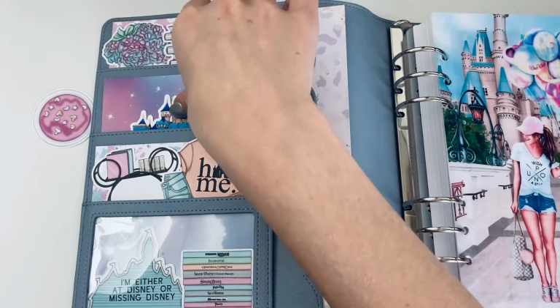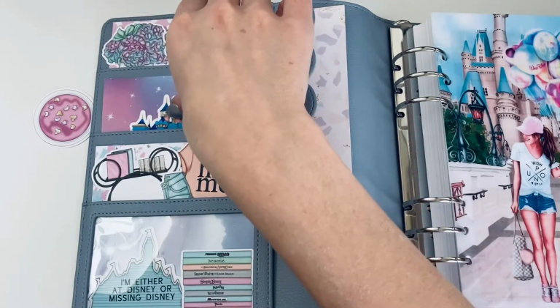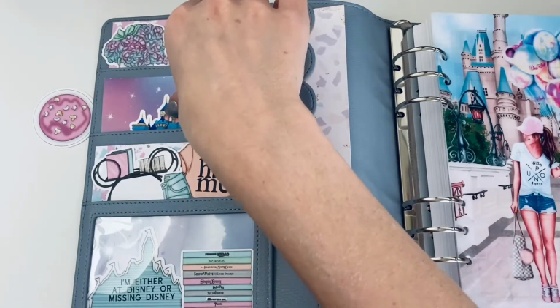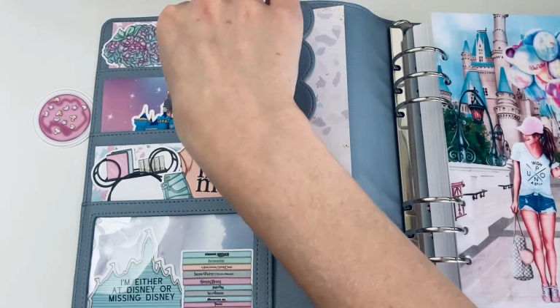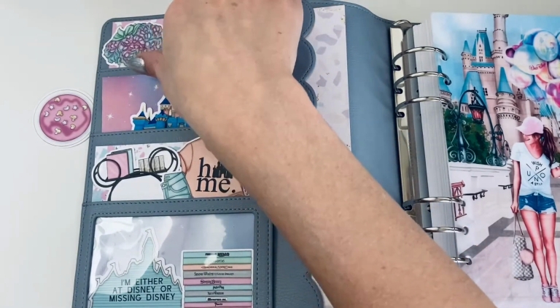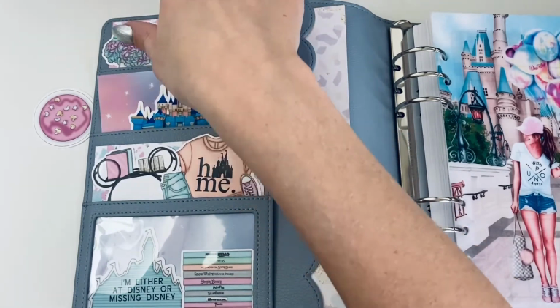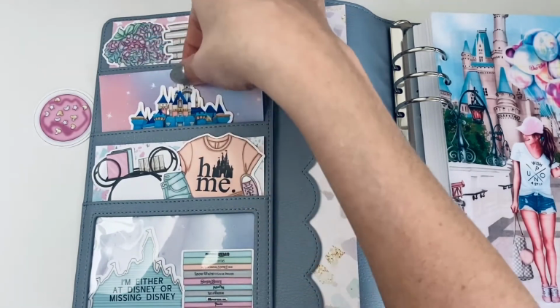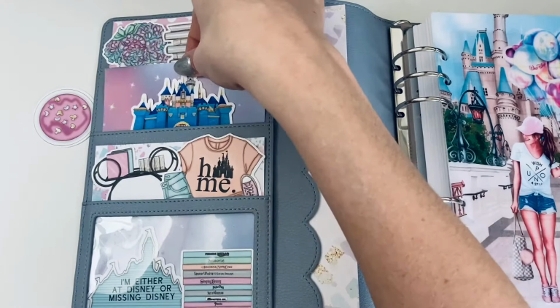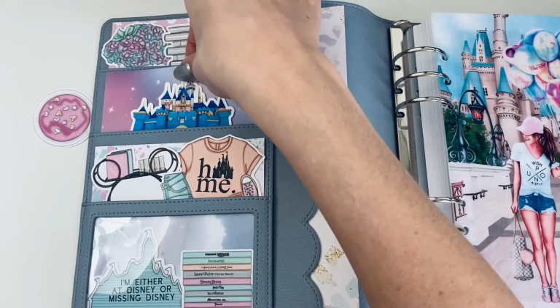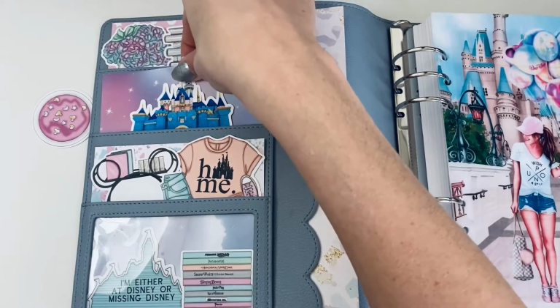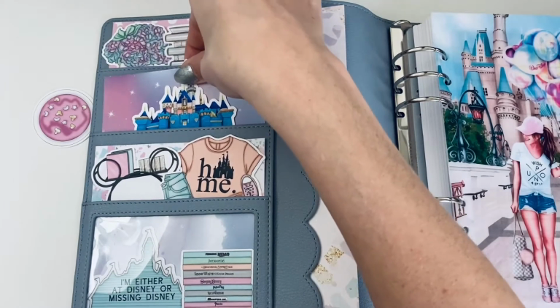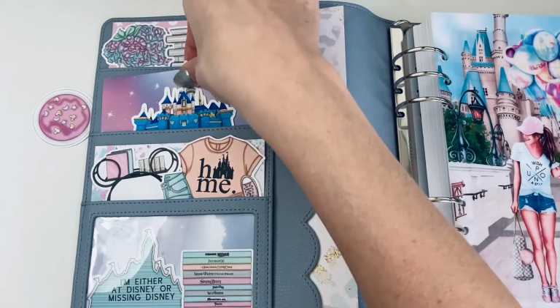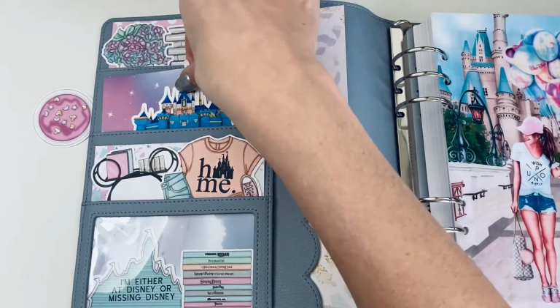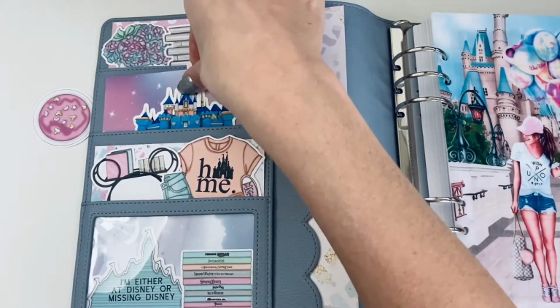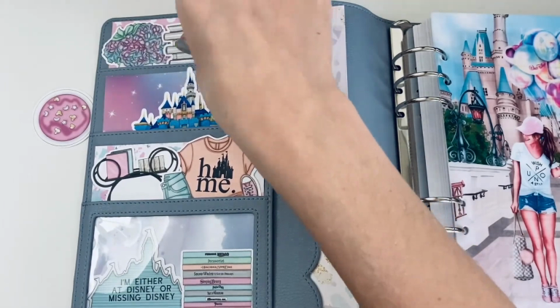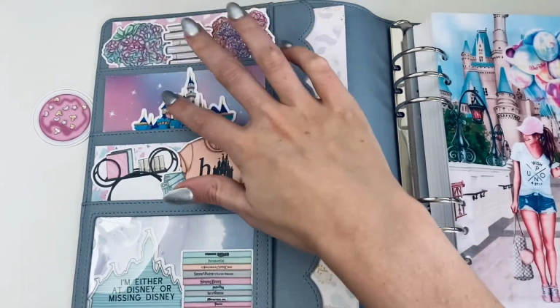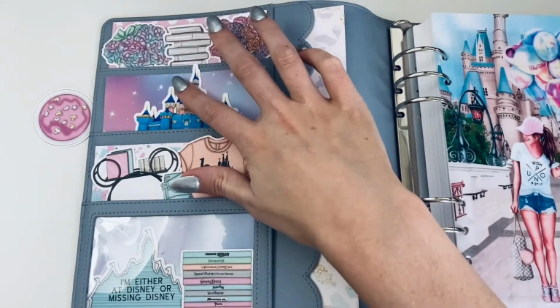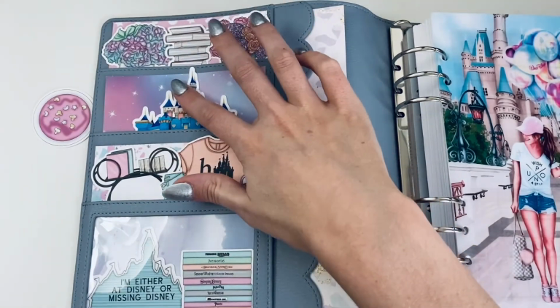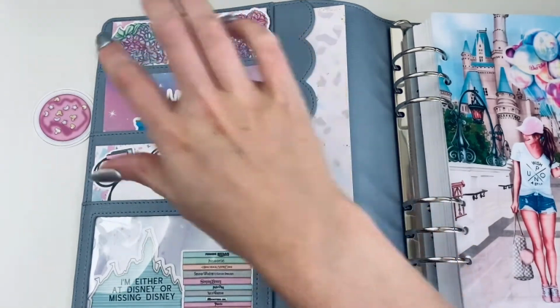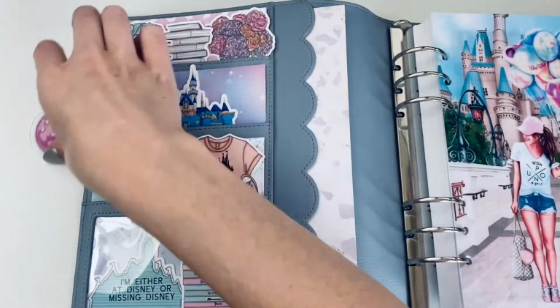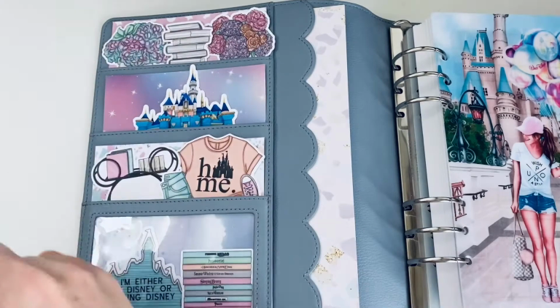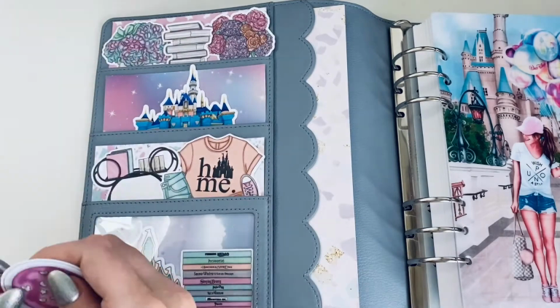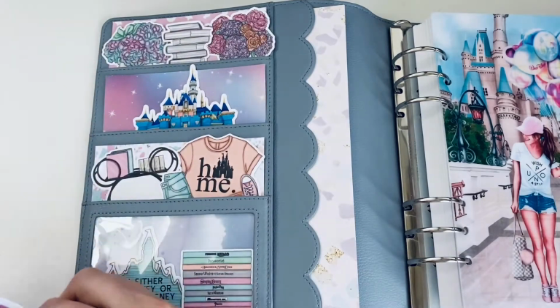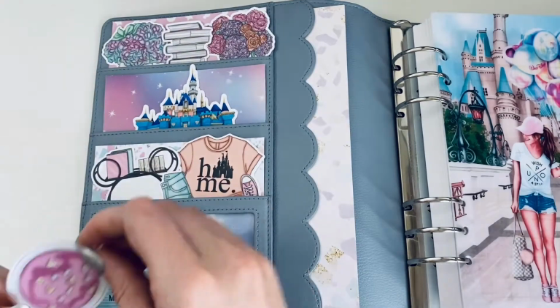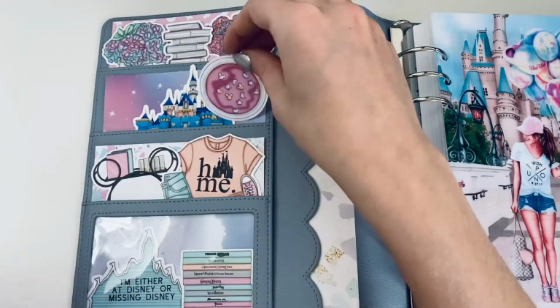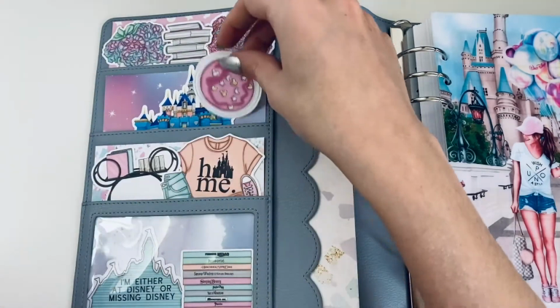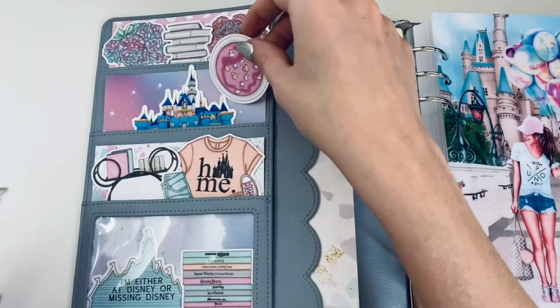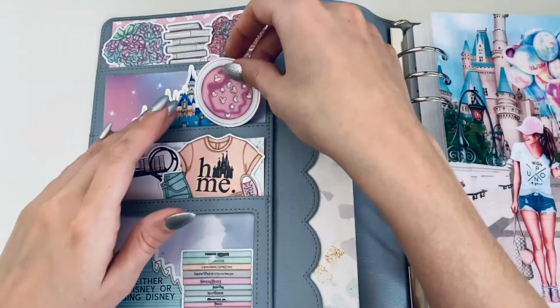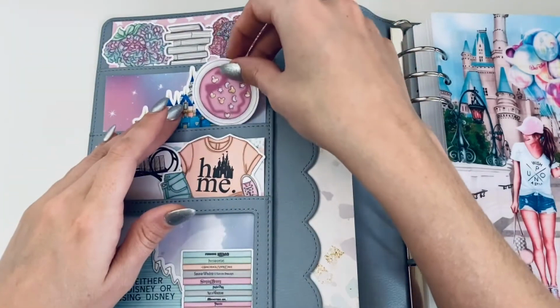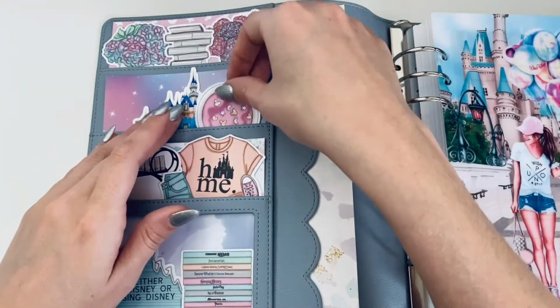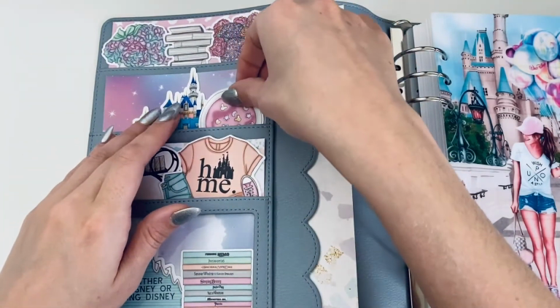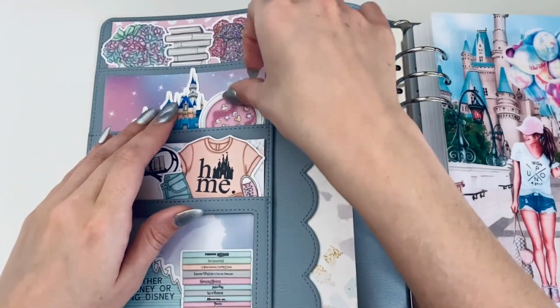First Q&A question: what bag do you carry your planner in? My Aura Style tote is what I normally carry all my stuff in right now.